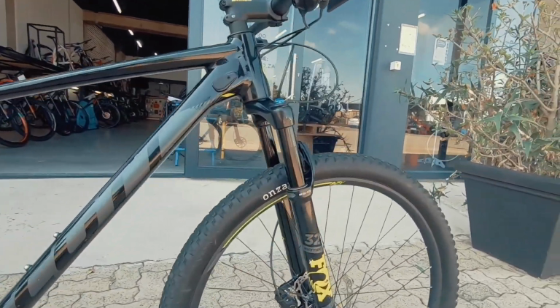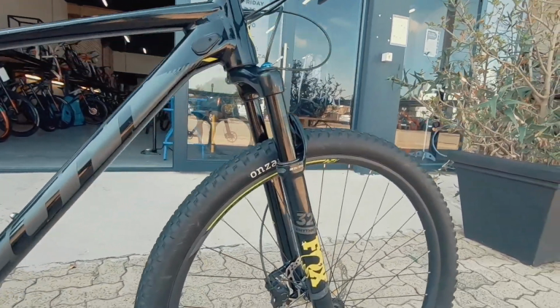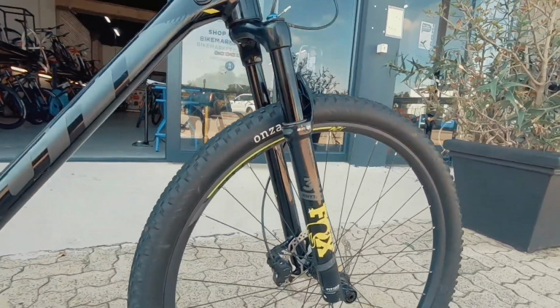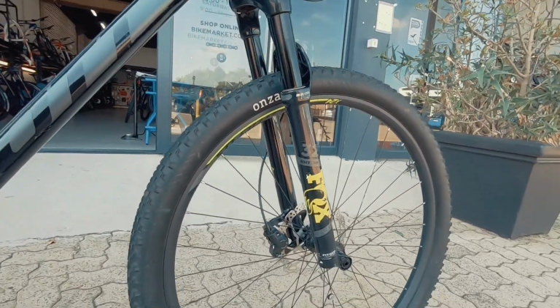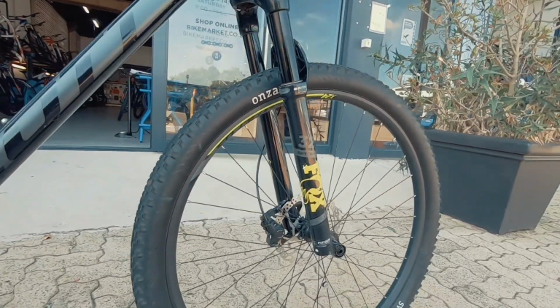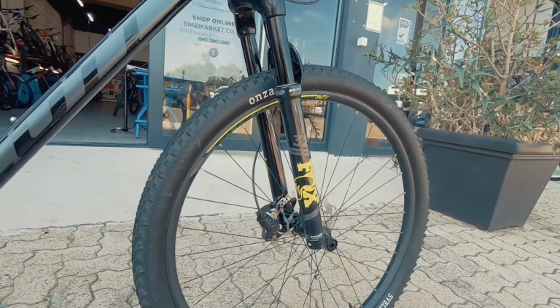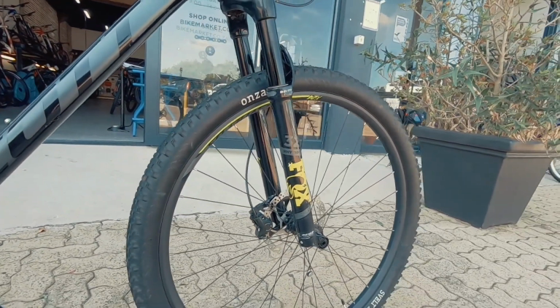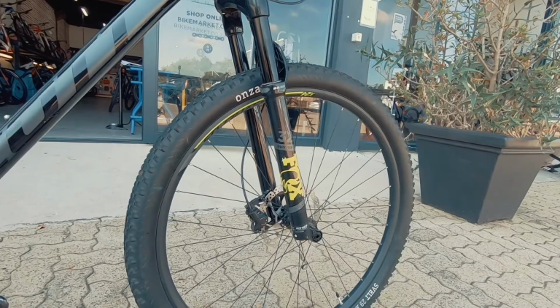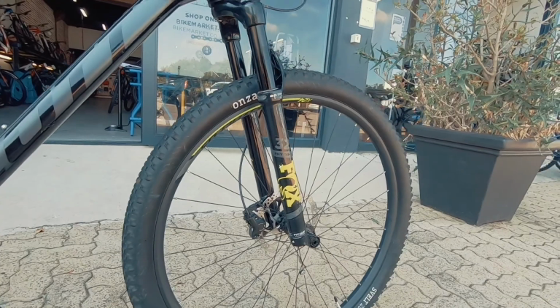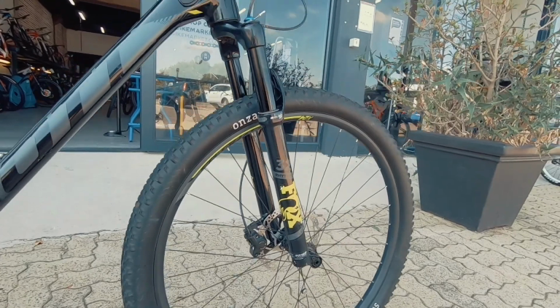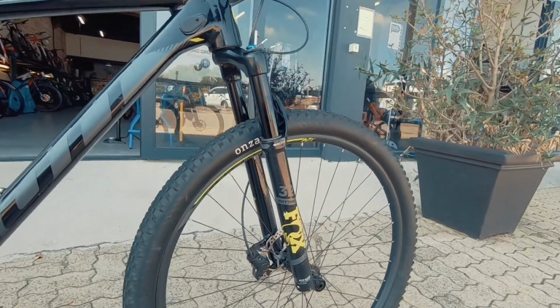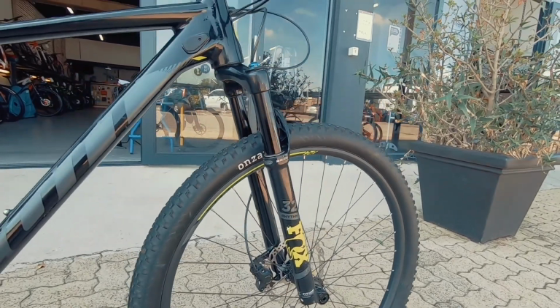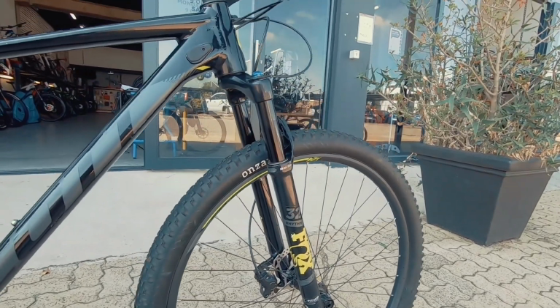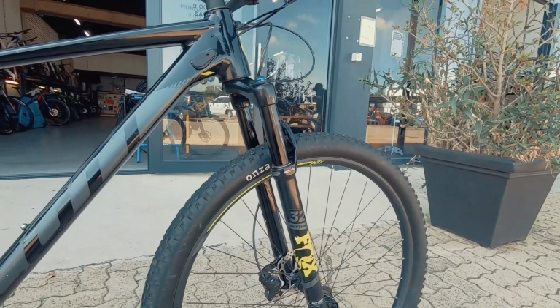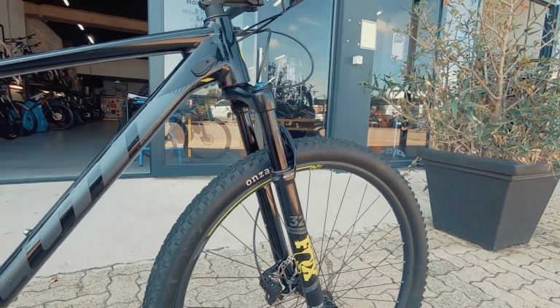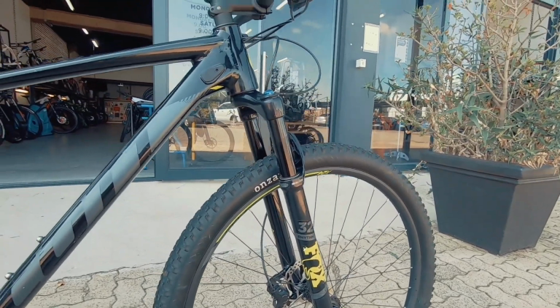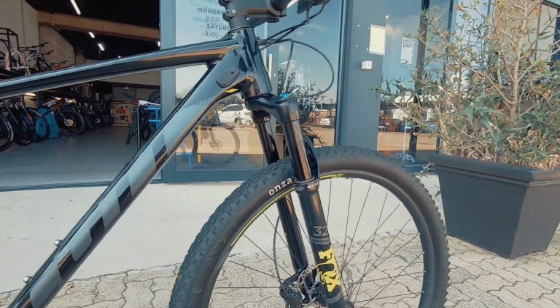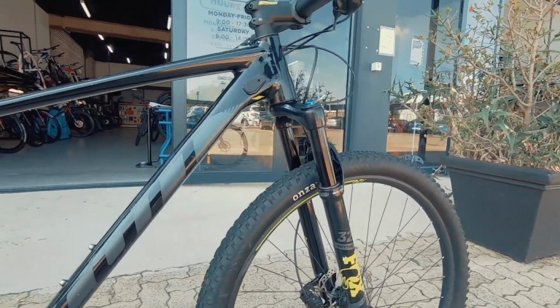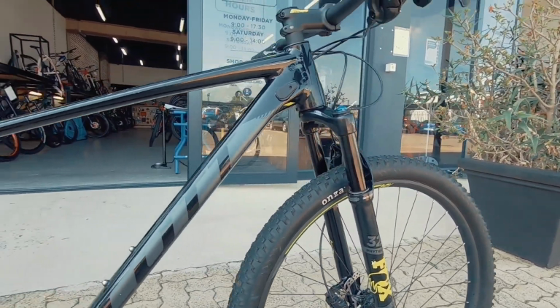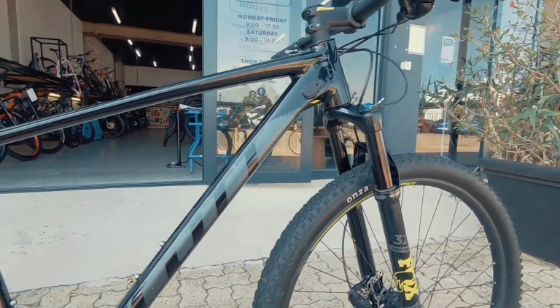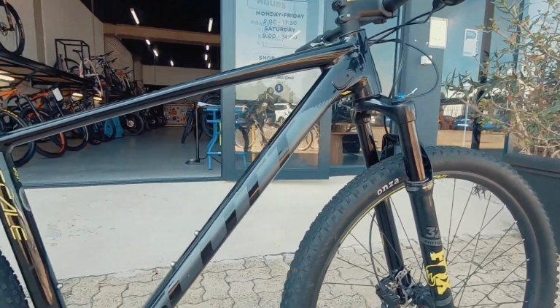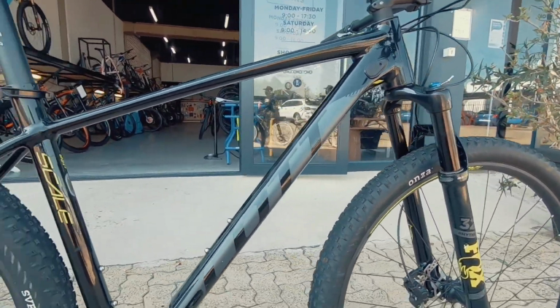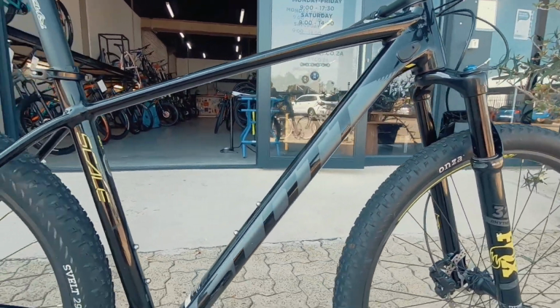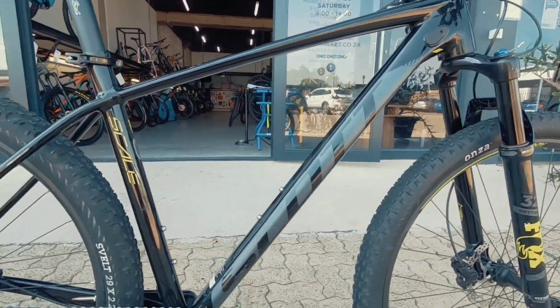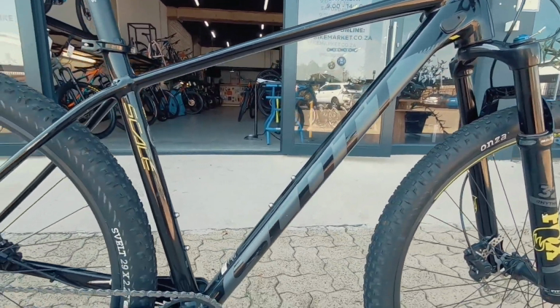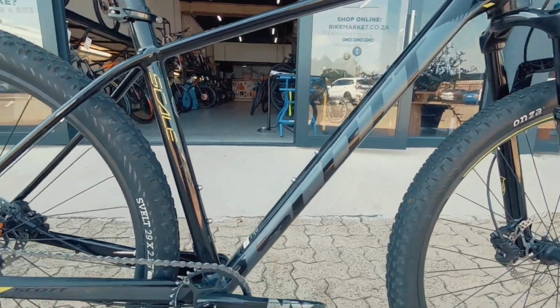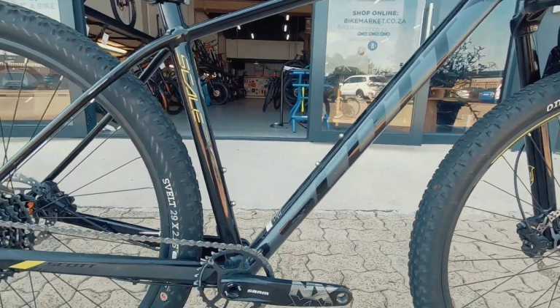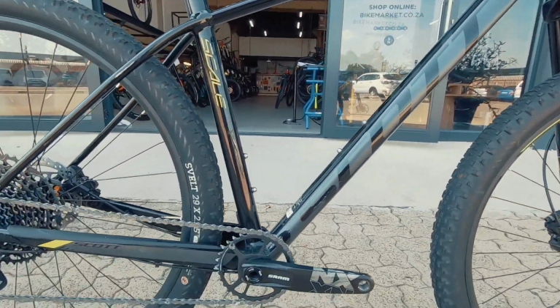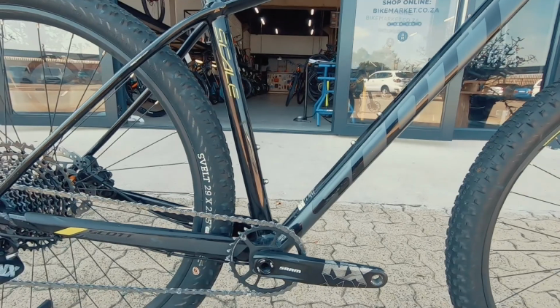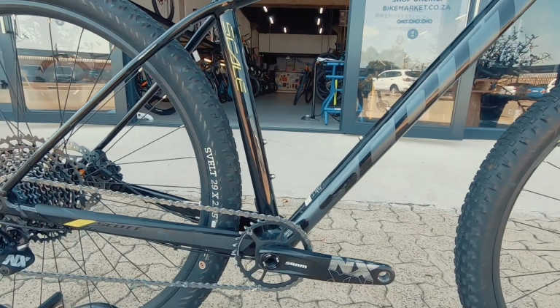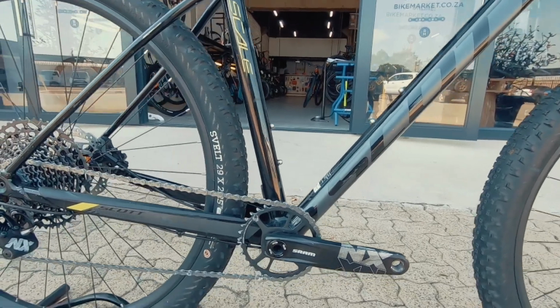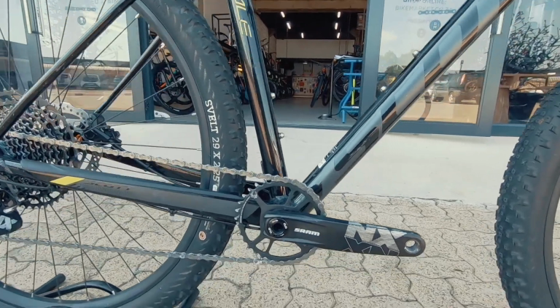Up front, you've got a Fox 32 Rhythm. It's got 120 mils of travel — really, really nice for this rig.